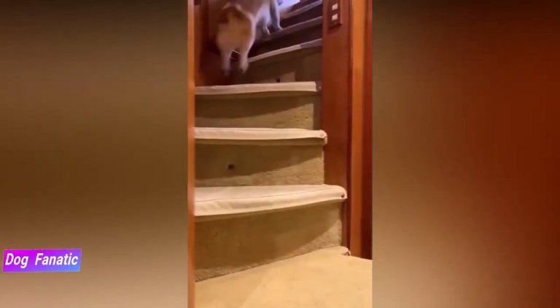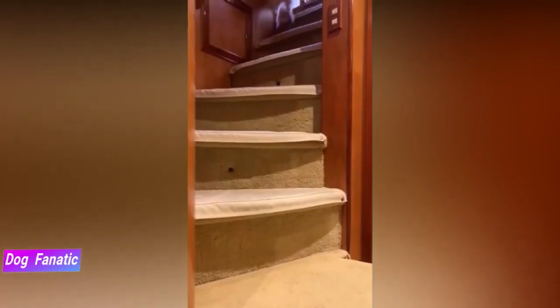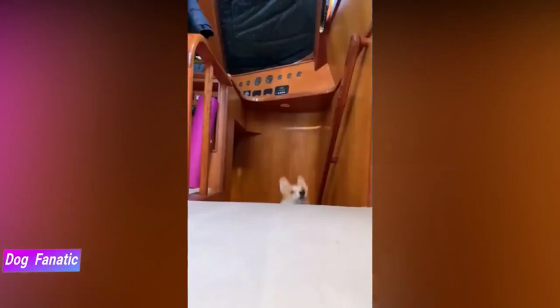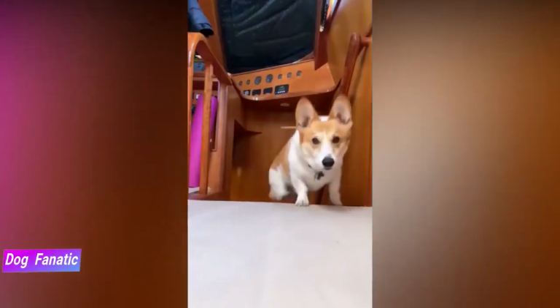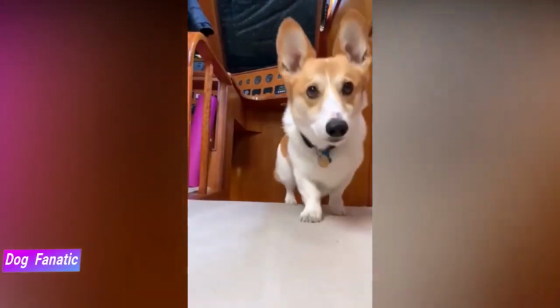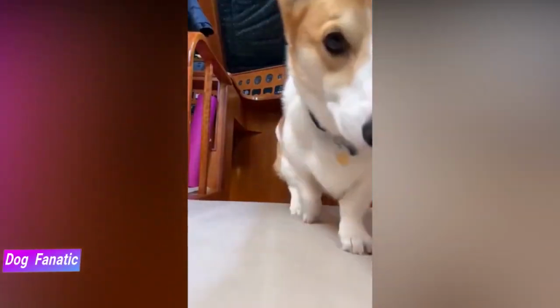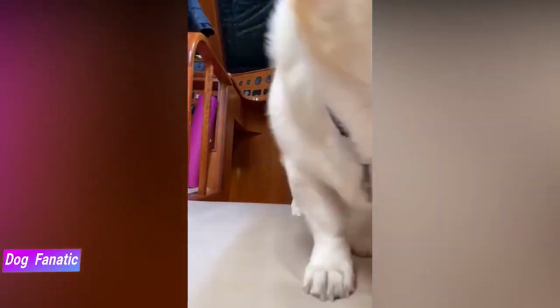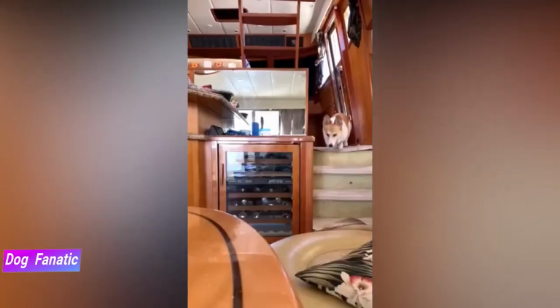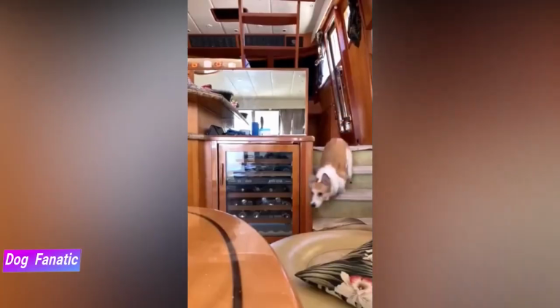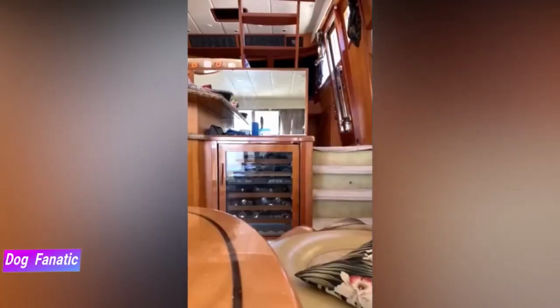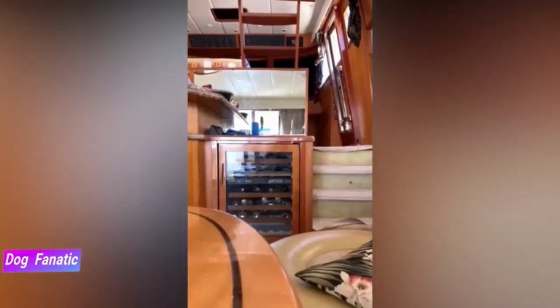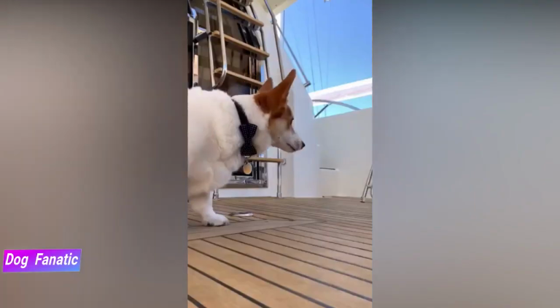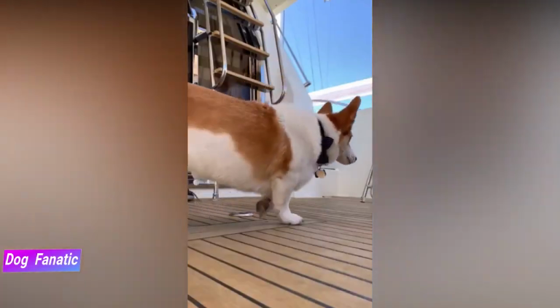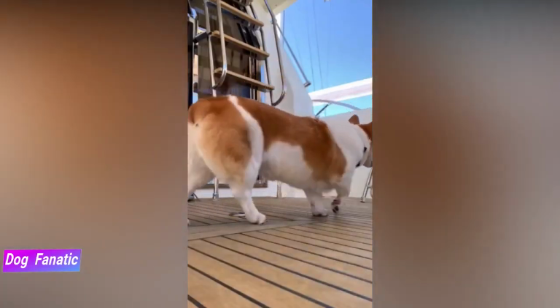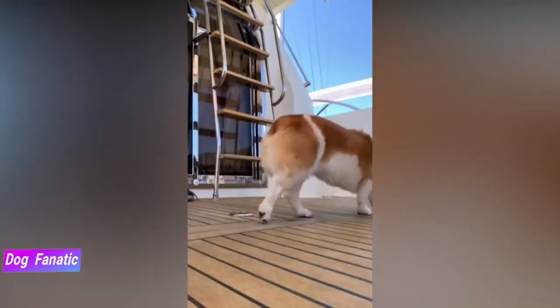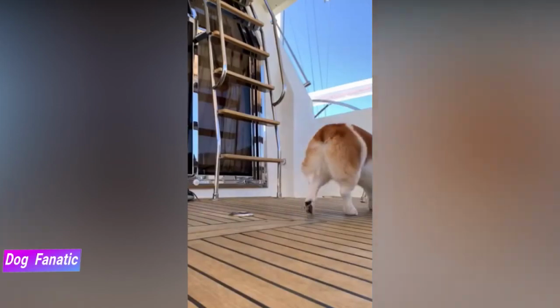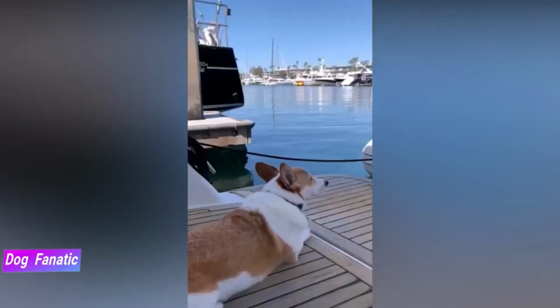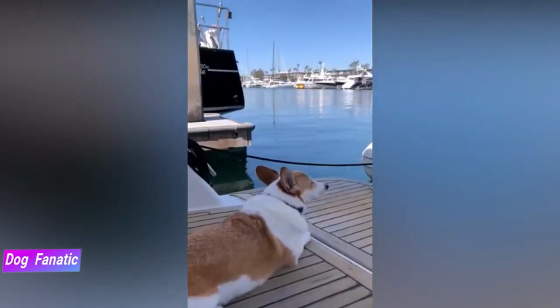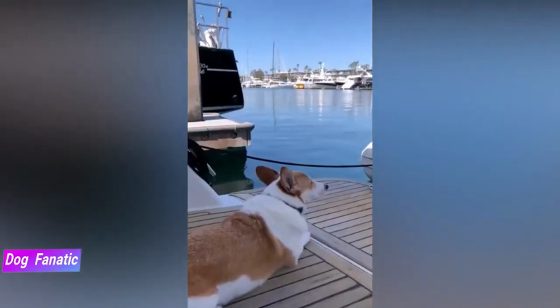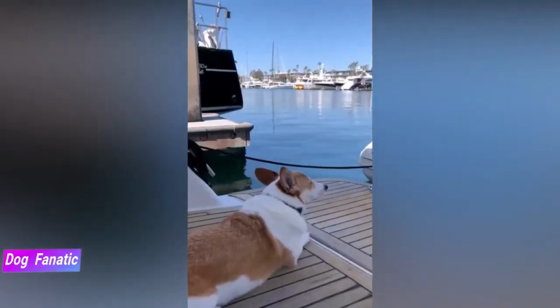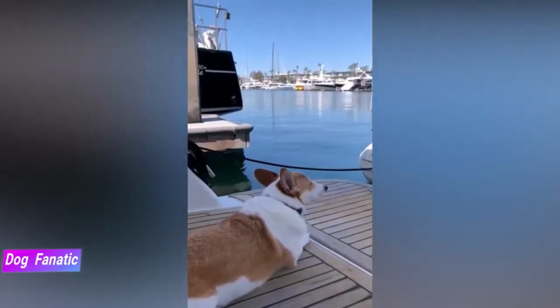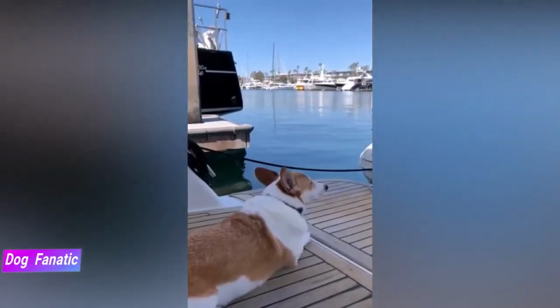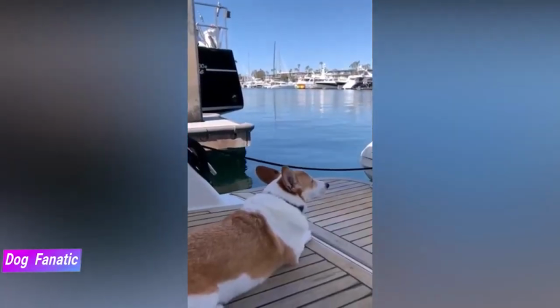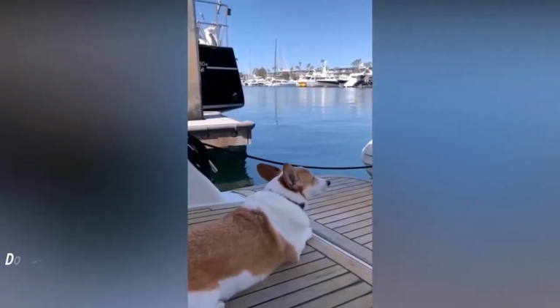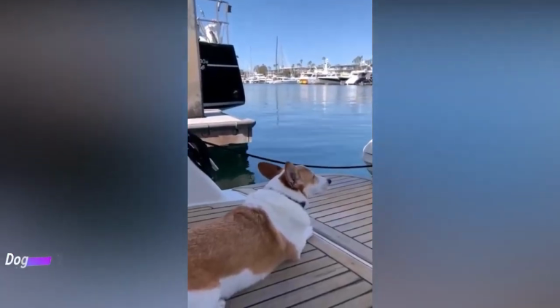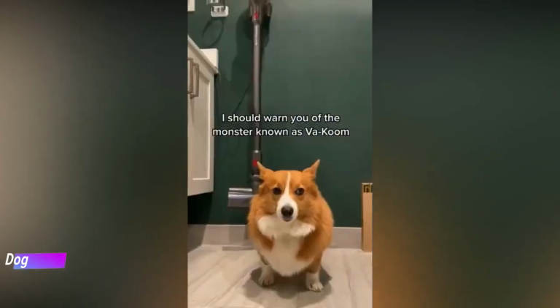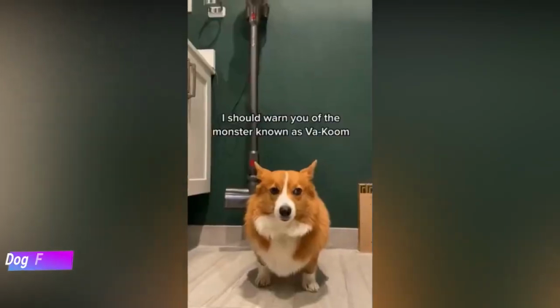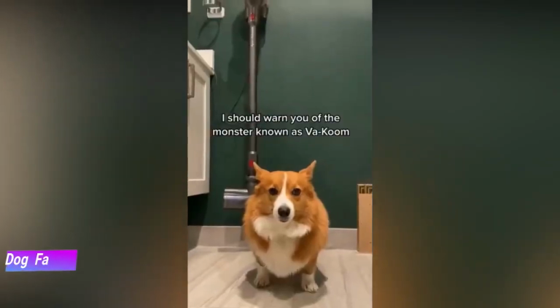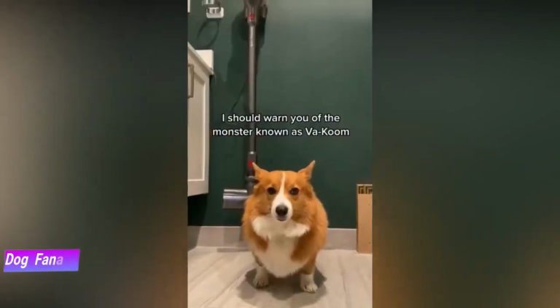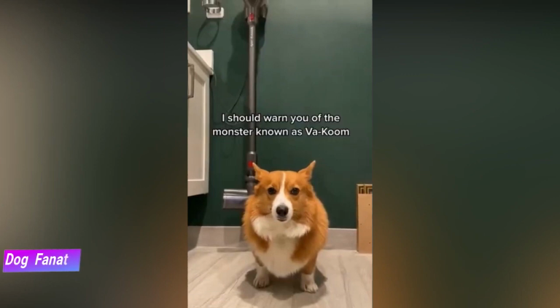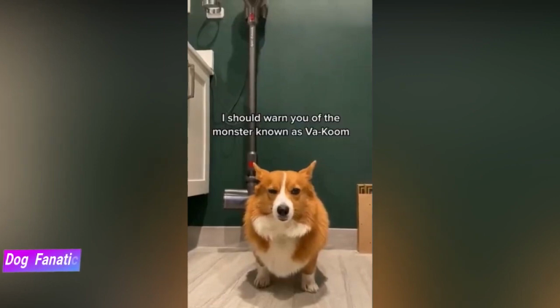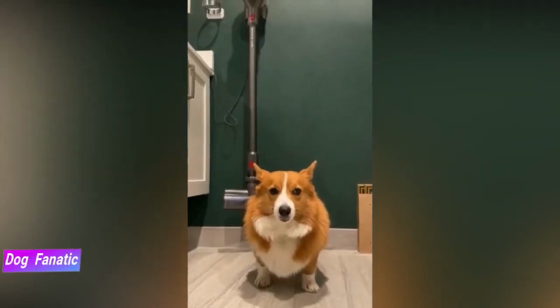Athletic and surprisingly fast, Pembrokes were bred to be herding dogs and require plenty of exercise each day. With that said, they make fine apartment dogs as long as they get the physical stimulation they desperately need.